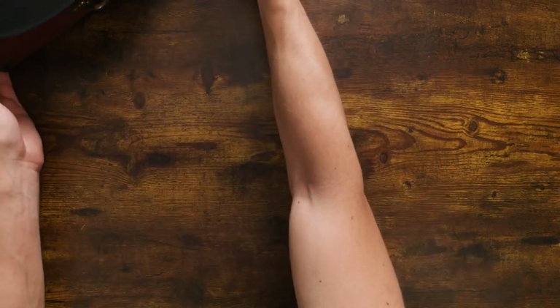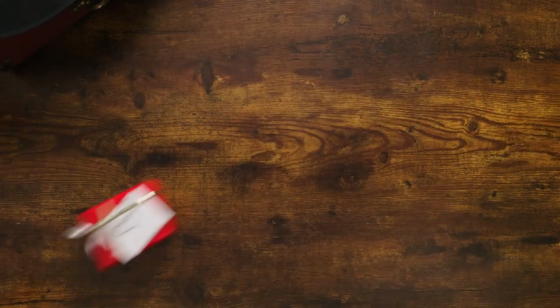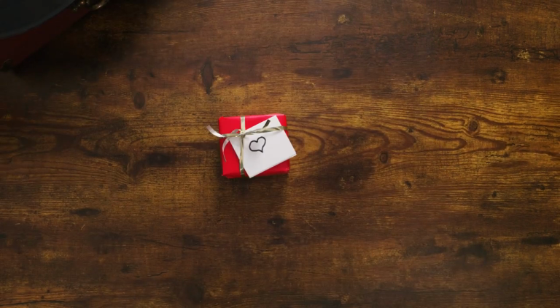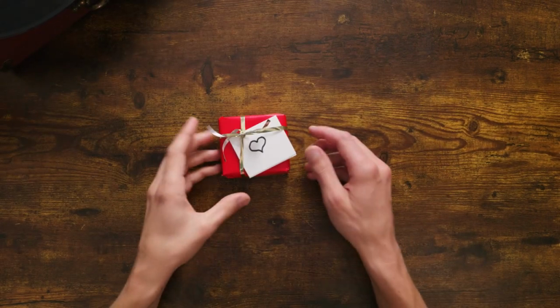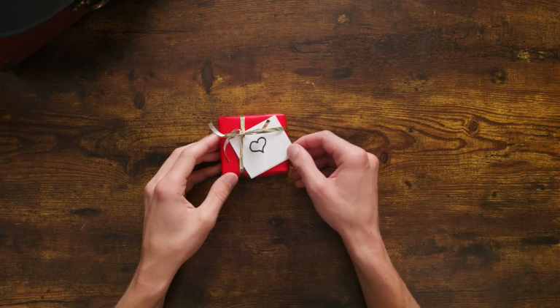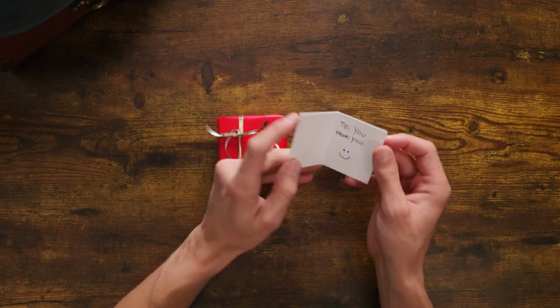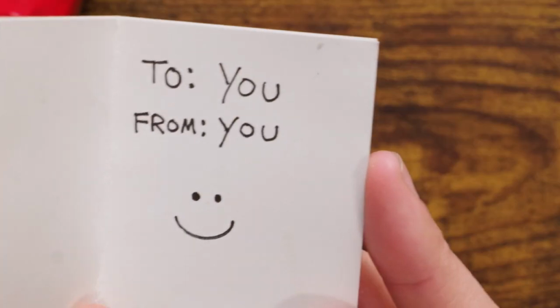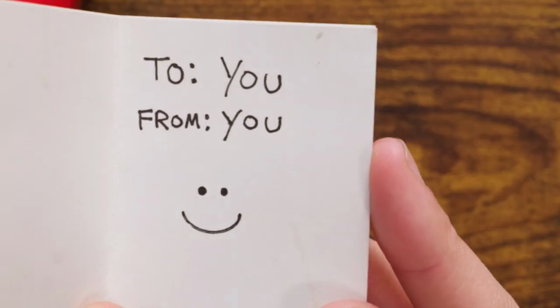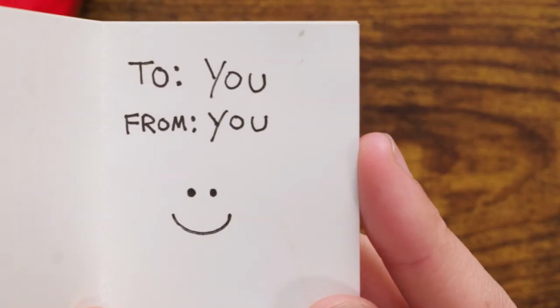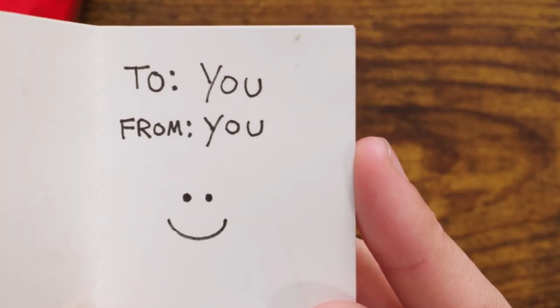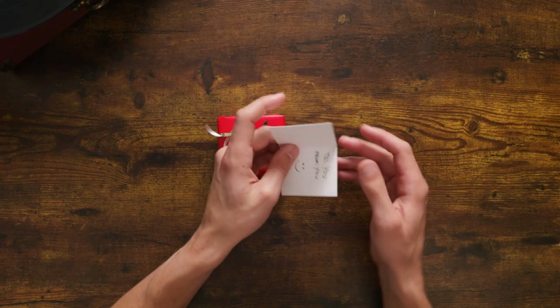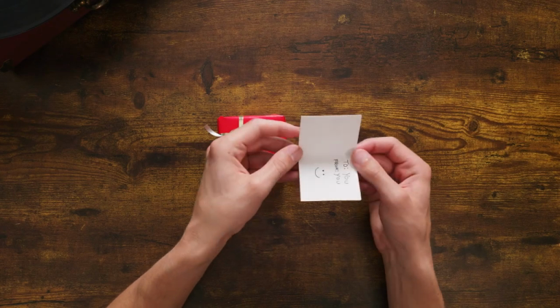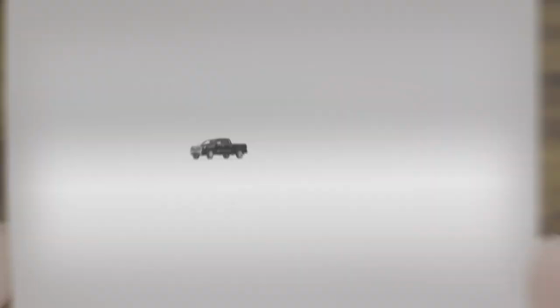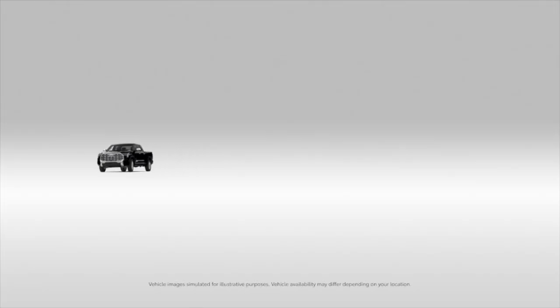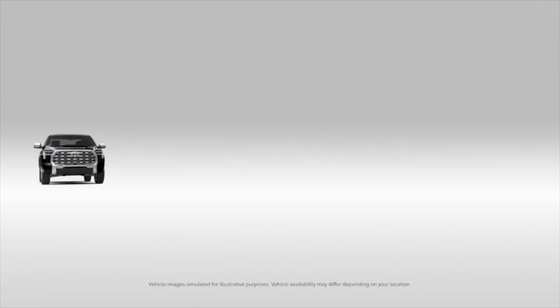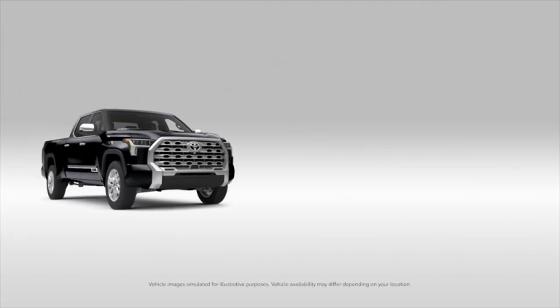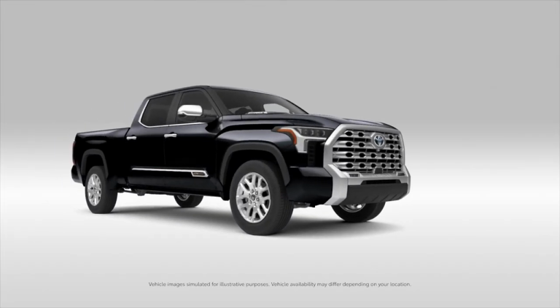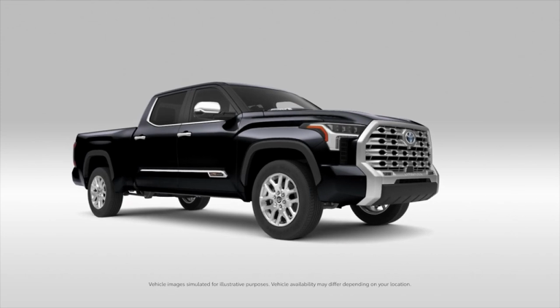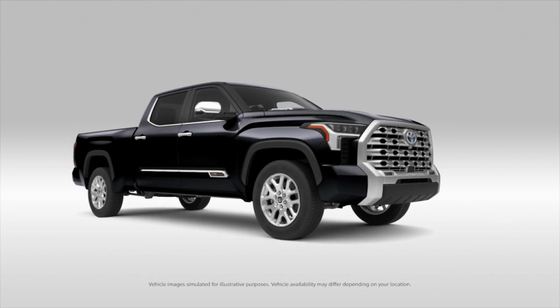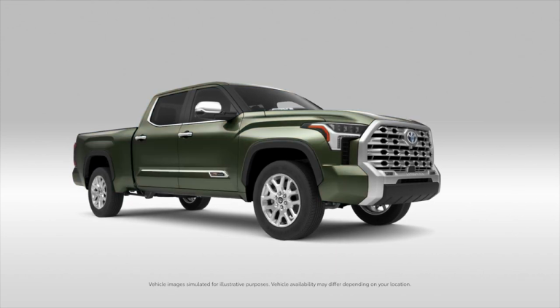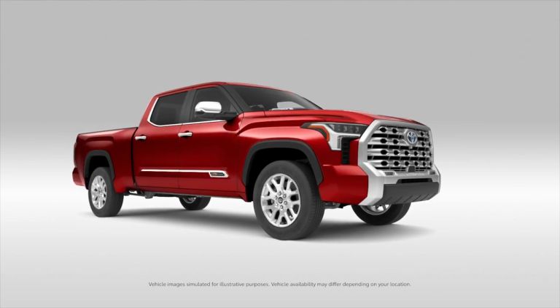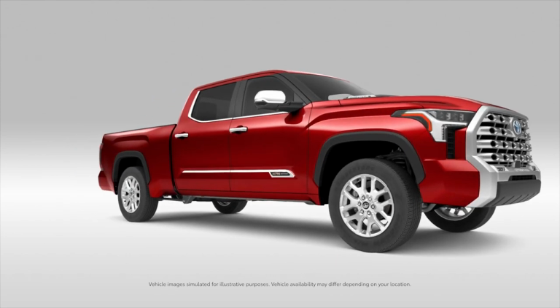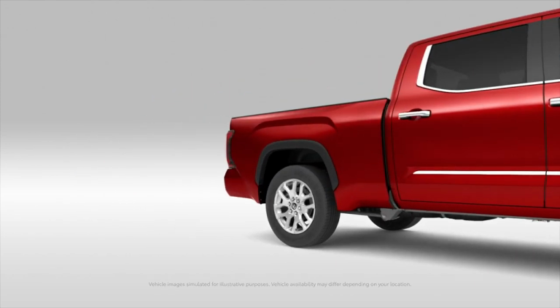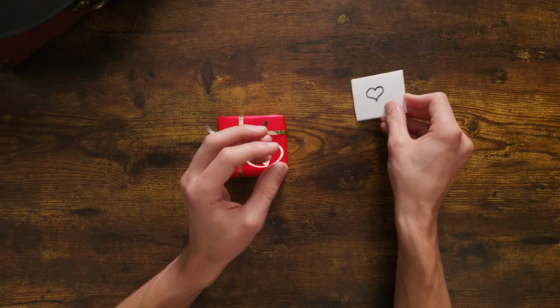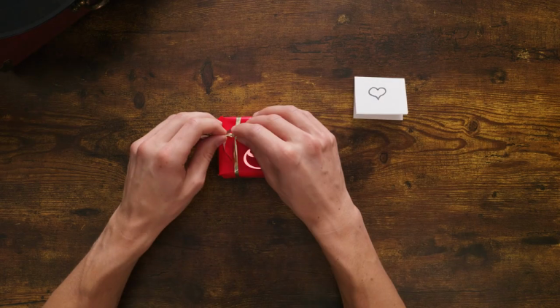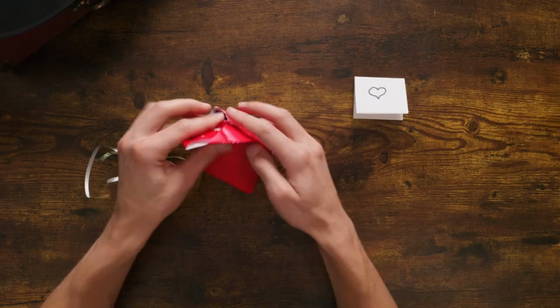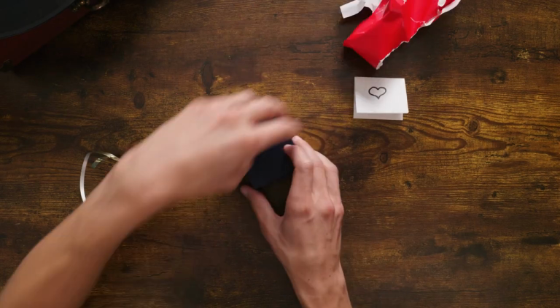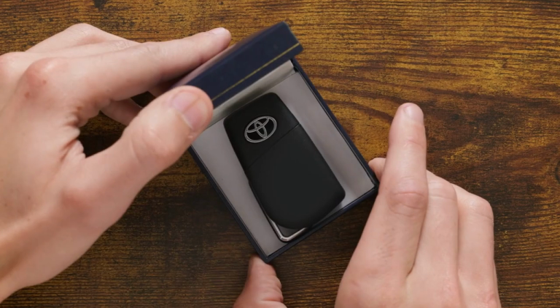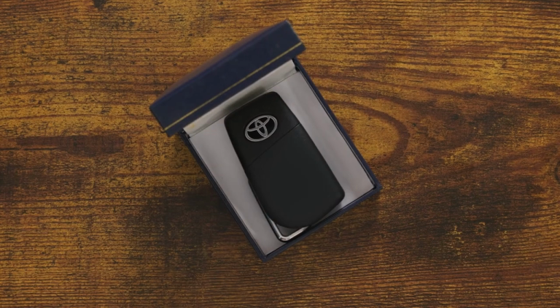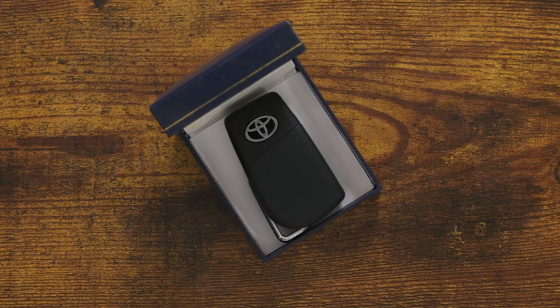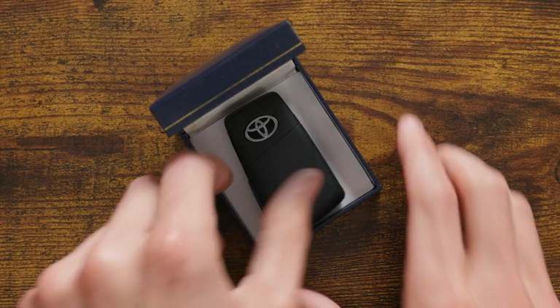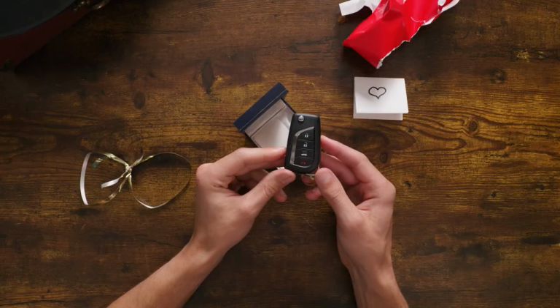So you're giving yourself the gift of a Toyota. You deserve it. You already know the exact model you want — all the features, interior, exterior, and of course the color. Nothing stands in the way of you and your new Toyota.